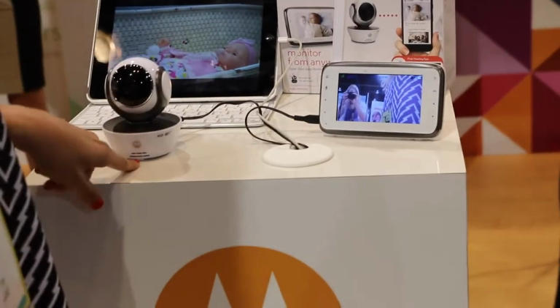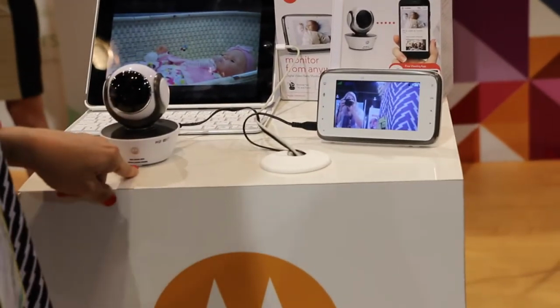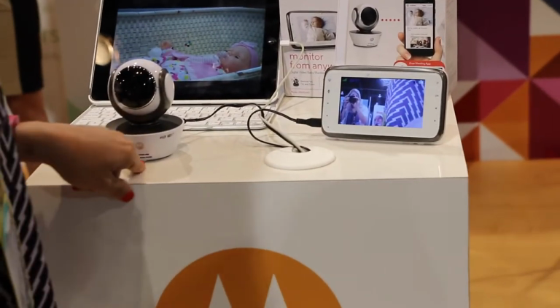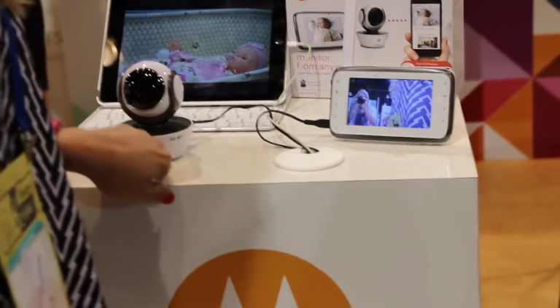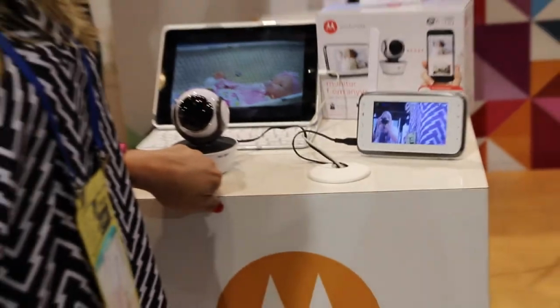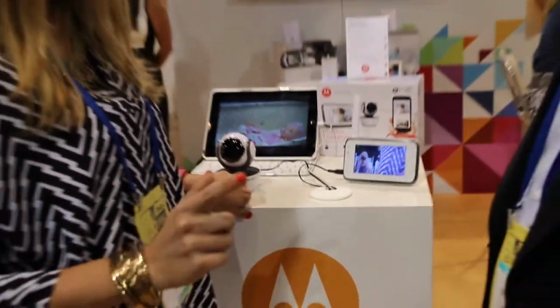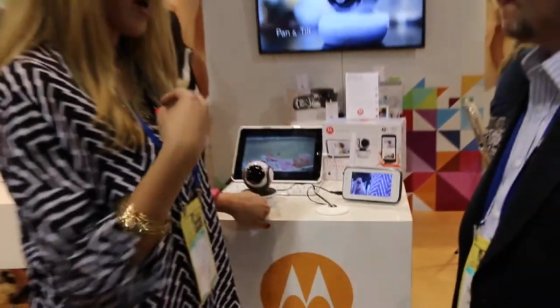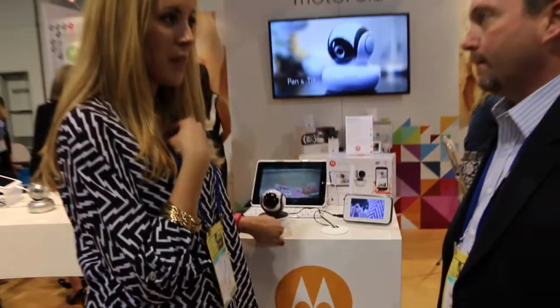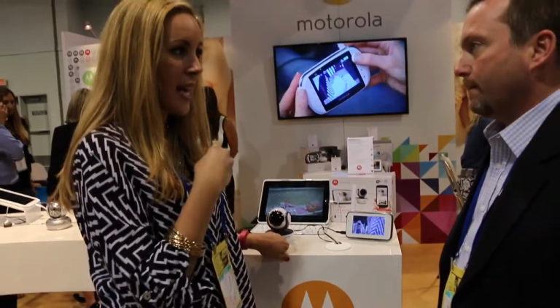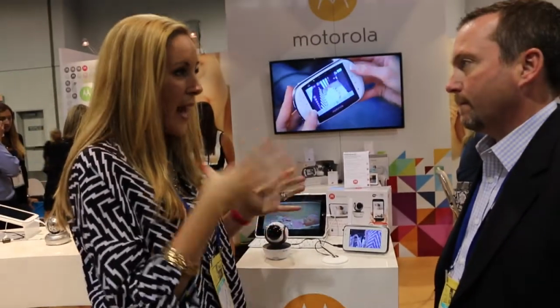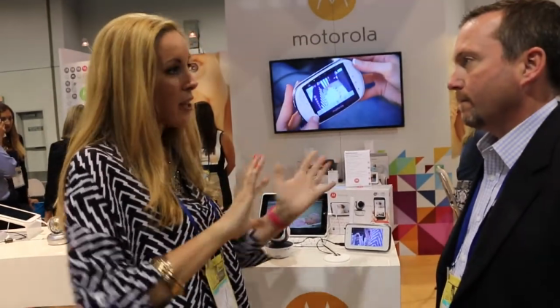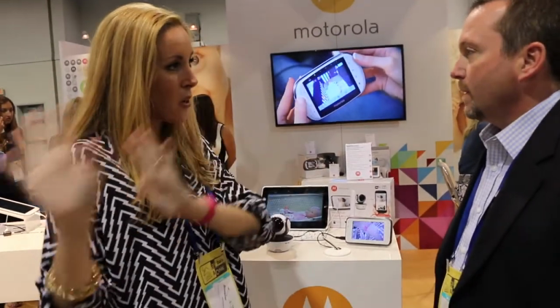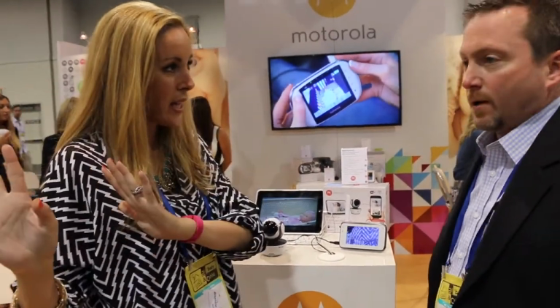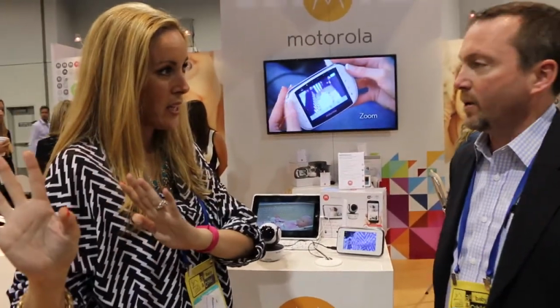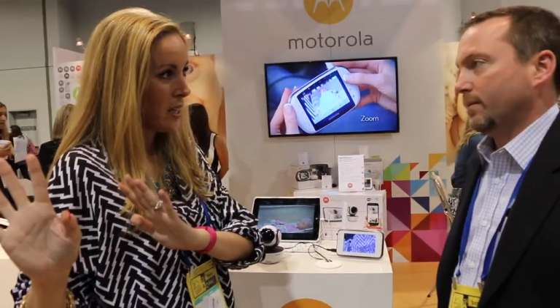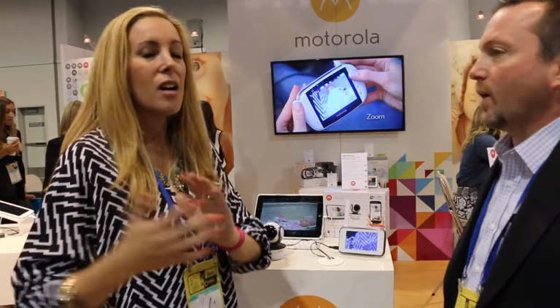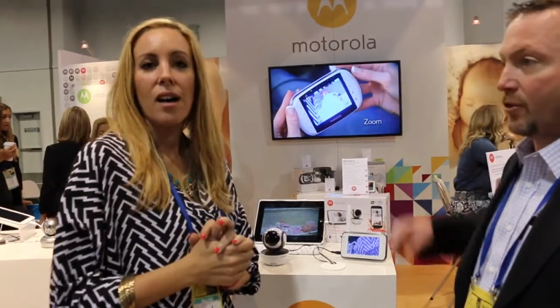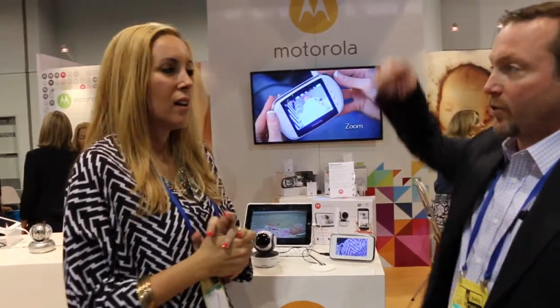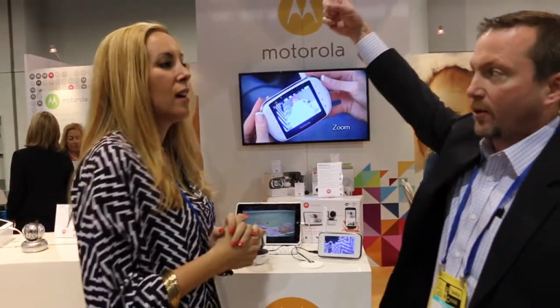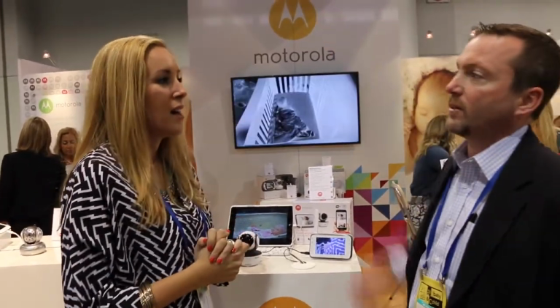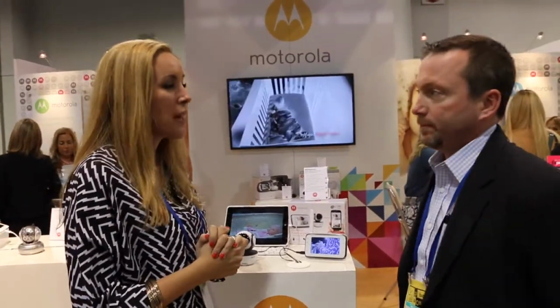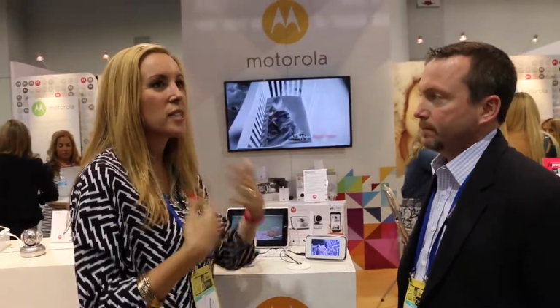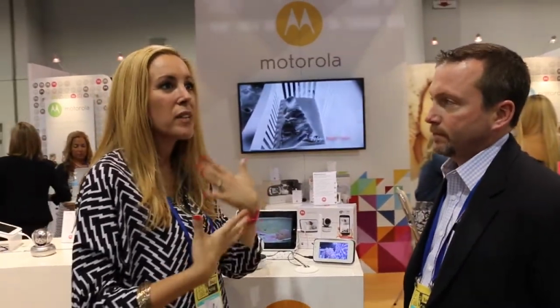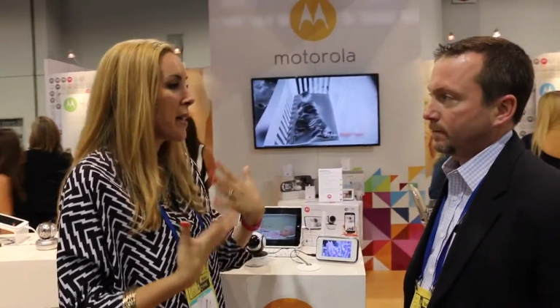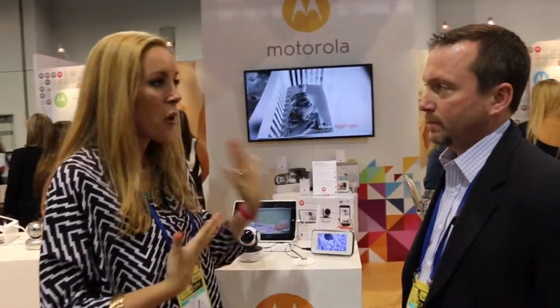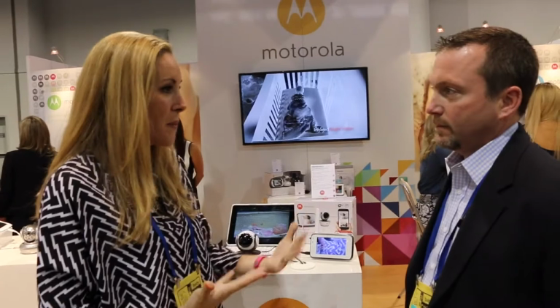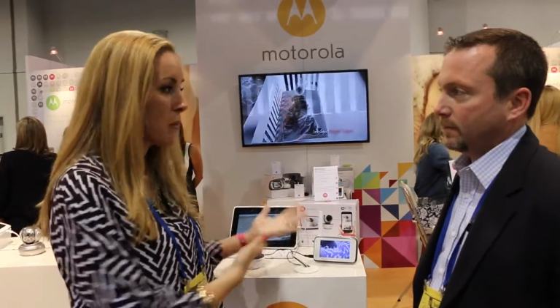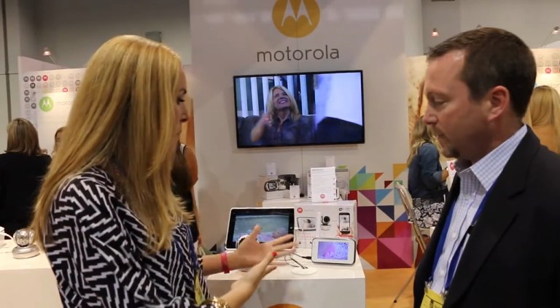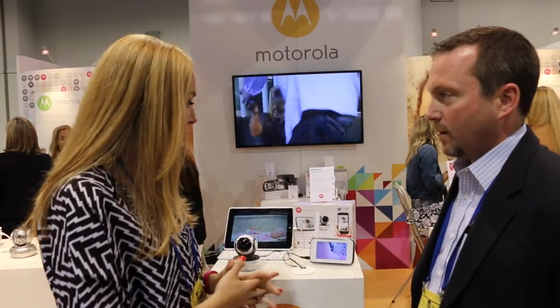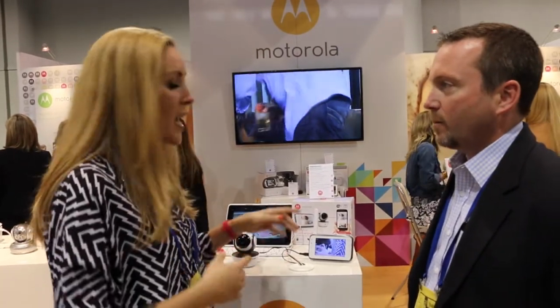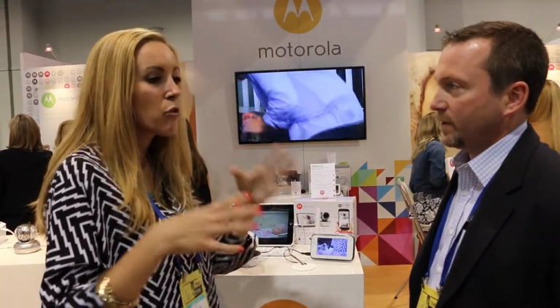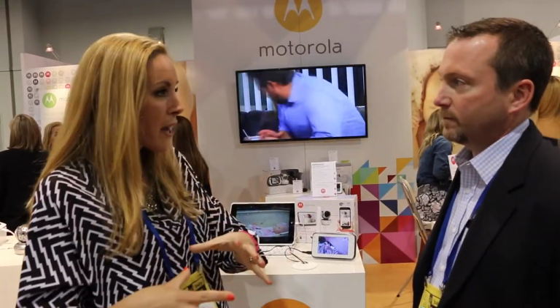So you just said I can use my smartphone or tablet — do I have to be in my house or can I be away? You can be away. It actually works through the cellular connectivity. Oh my gosh! So as a traveling mom, I go on a lot of business trips — it's something really great to have.